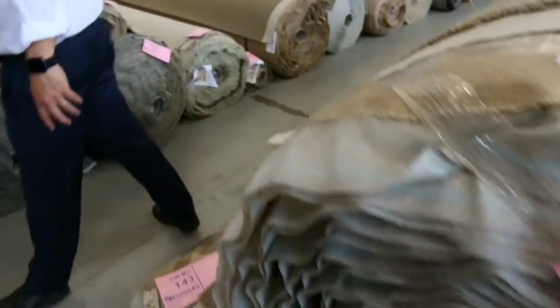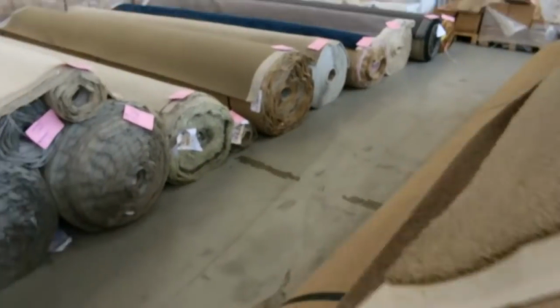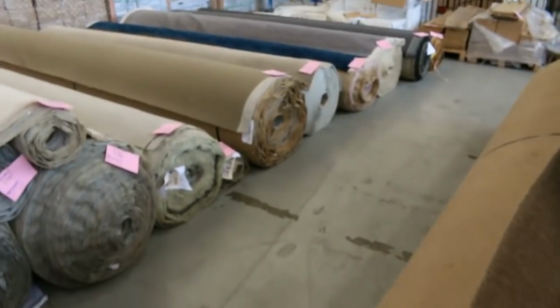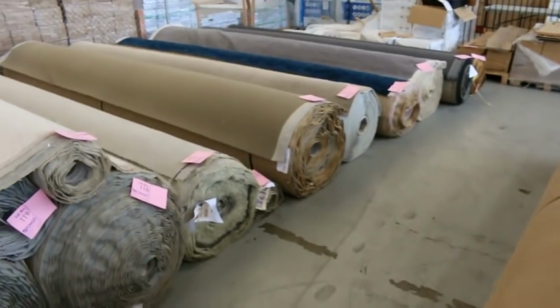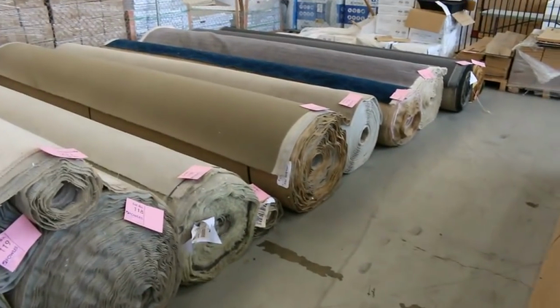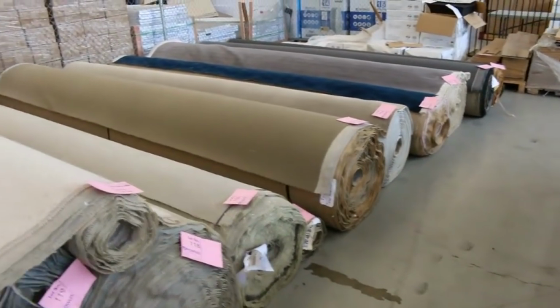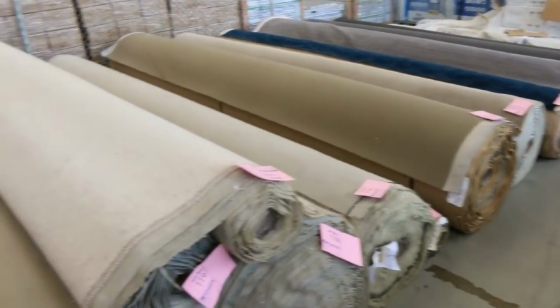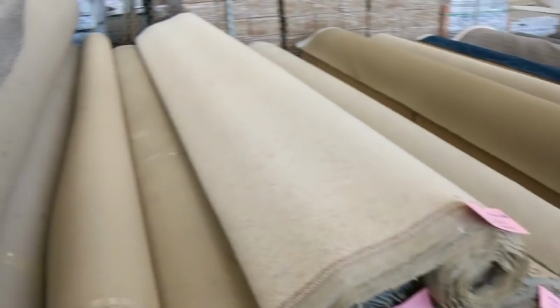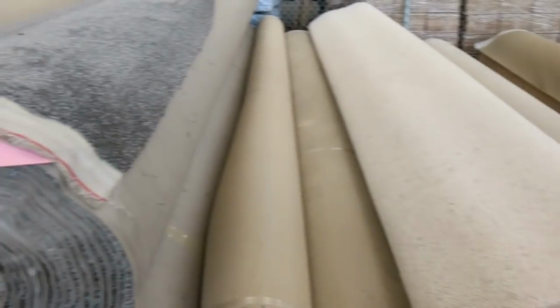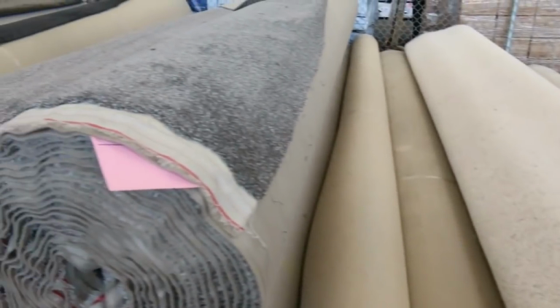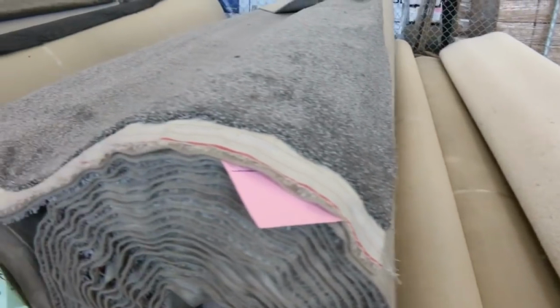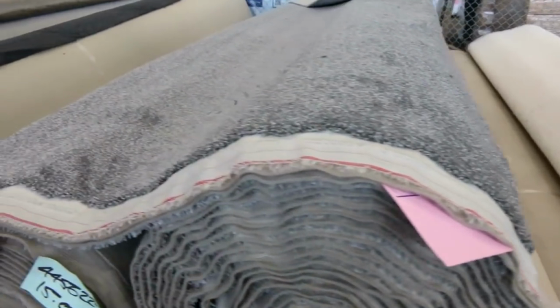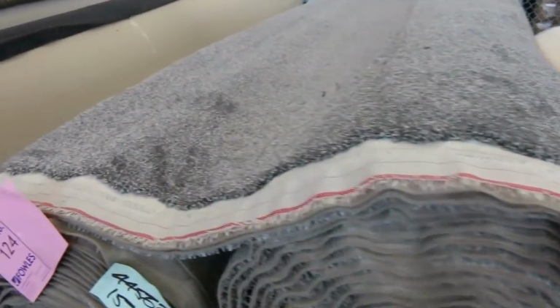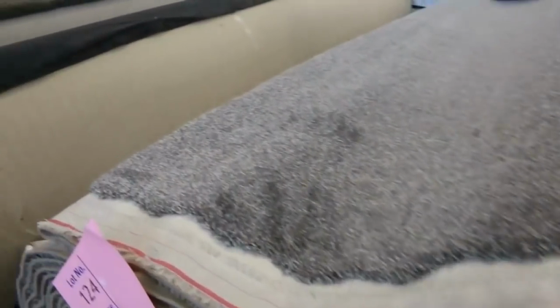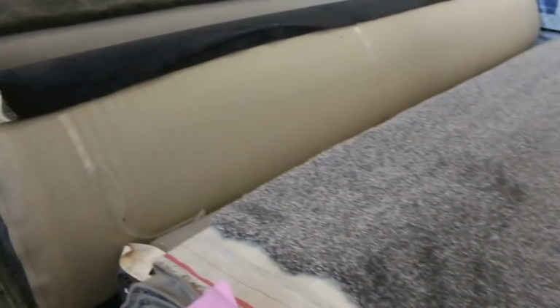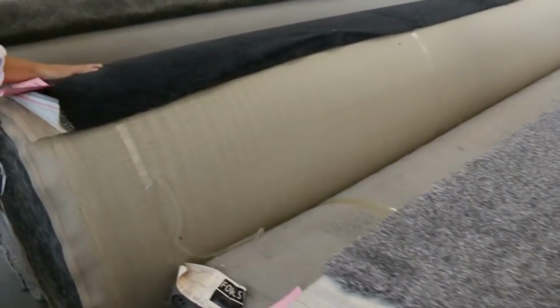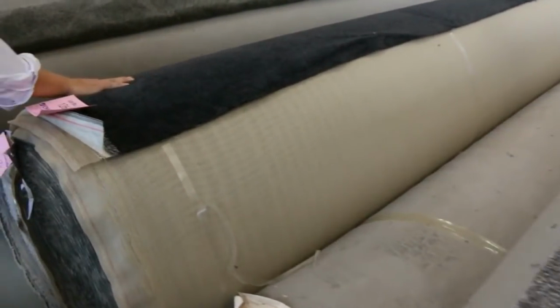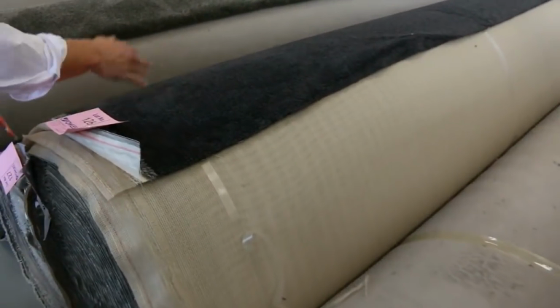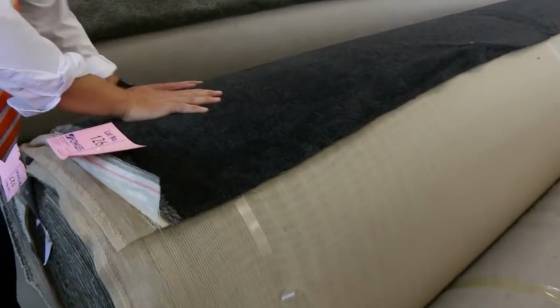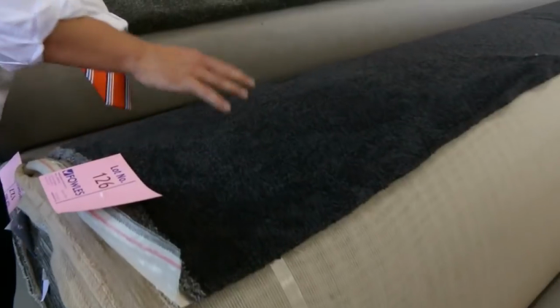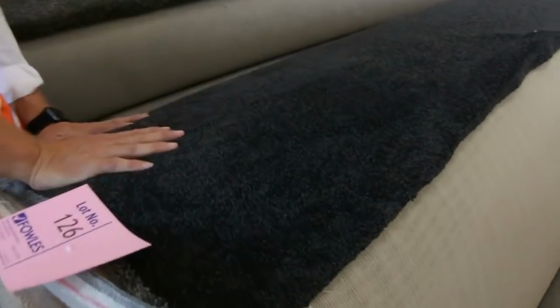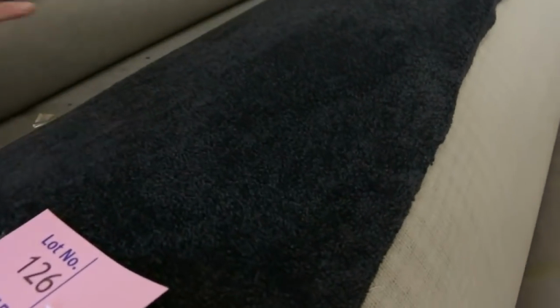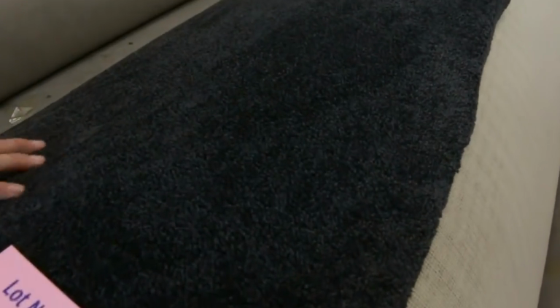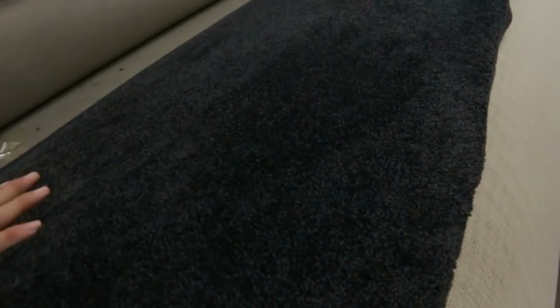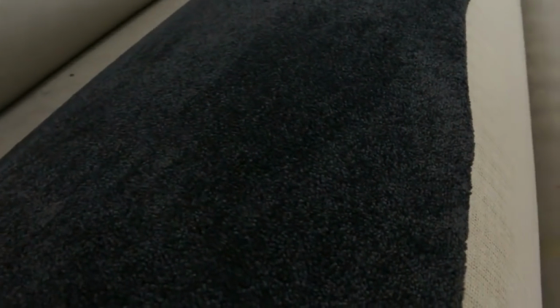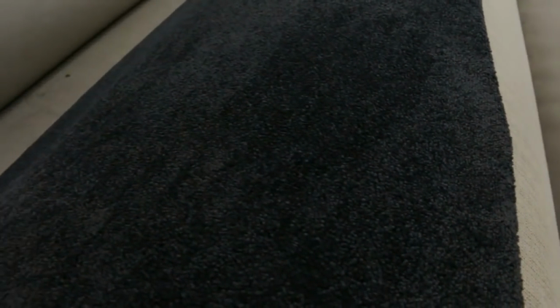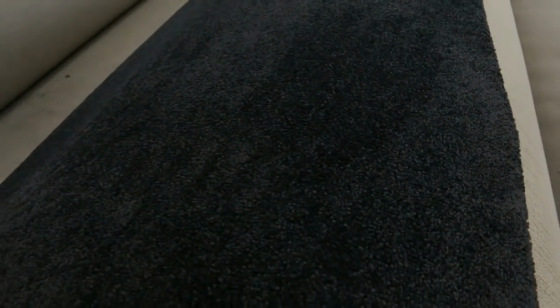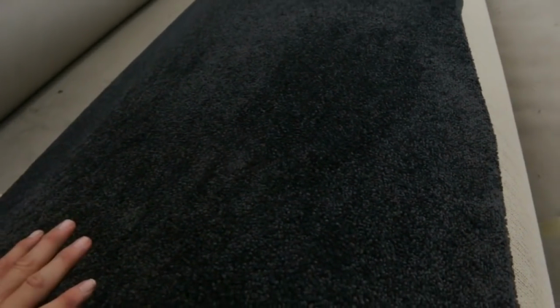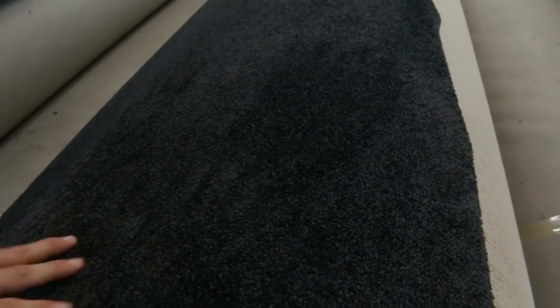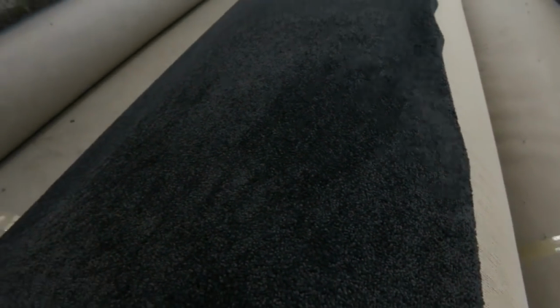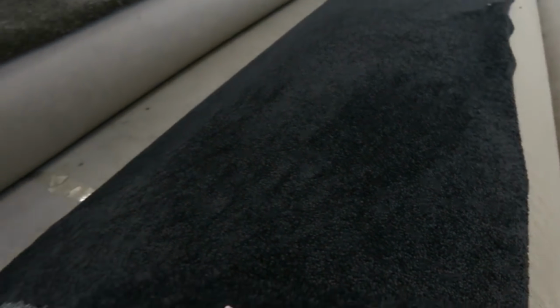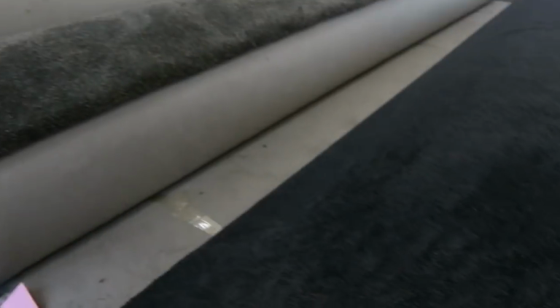There are some nice bits and pieces over here. This is a nice big roll — lot 126 — at forty-two metres. That'll do a nice big house in that dark charcoal colour. Lot 126 is a nice lot there.